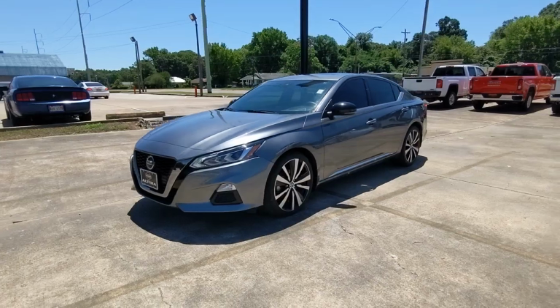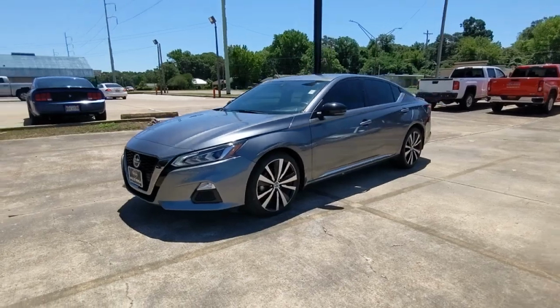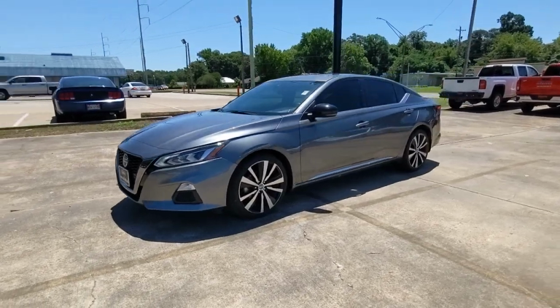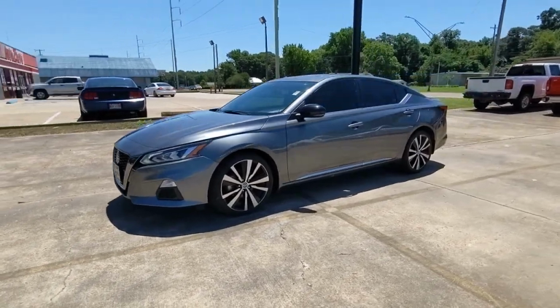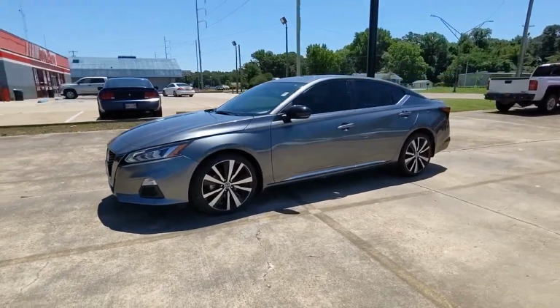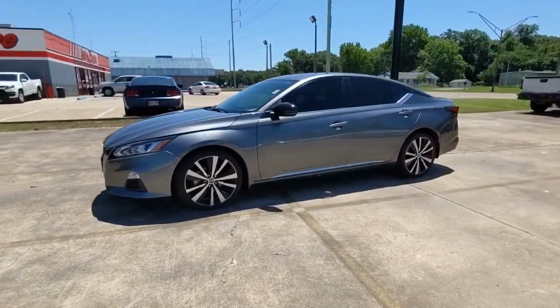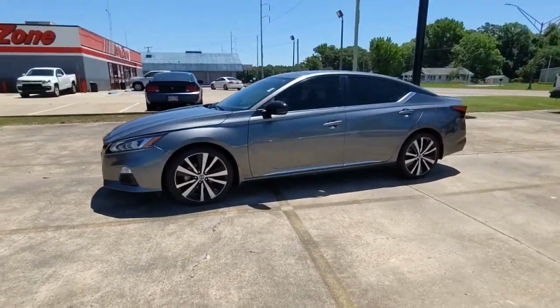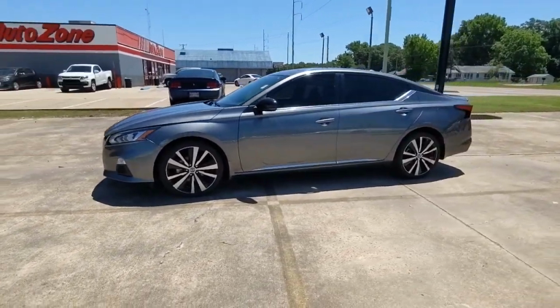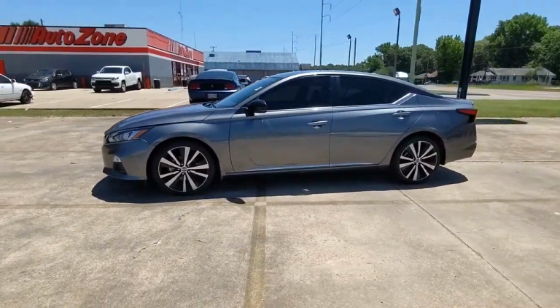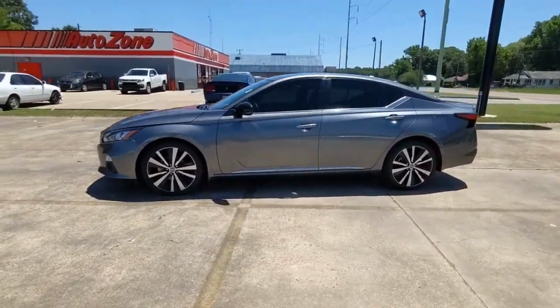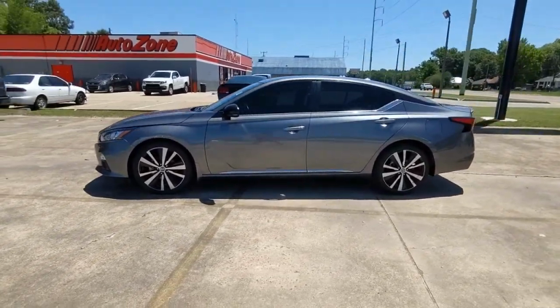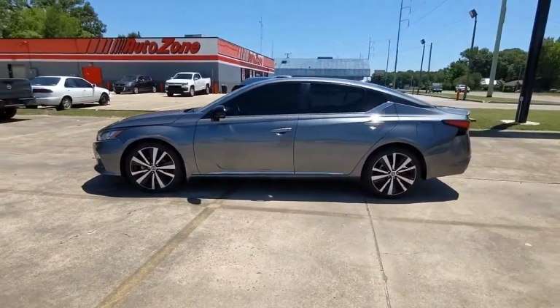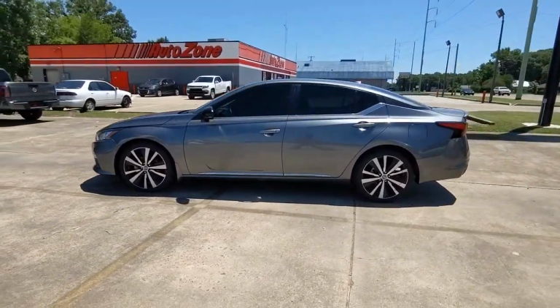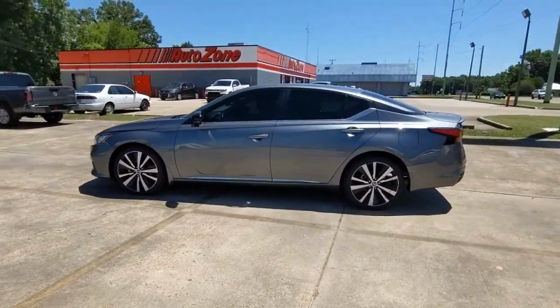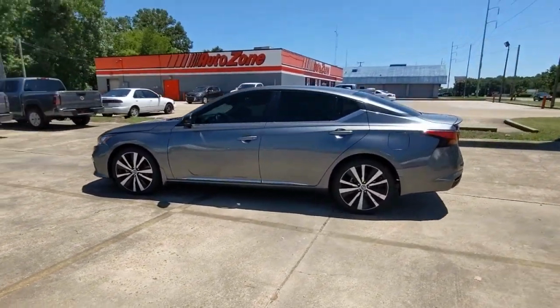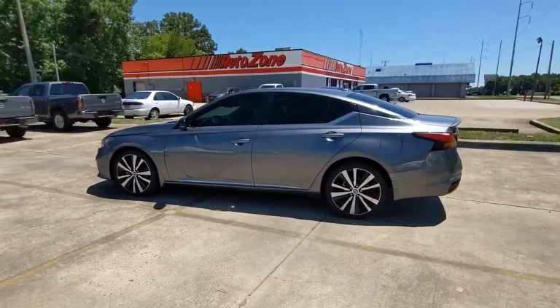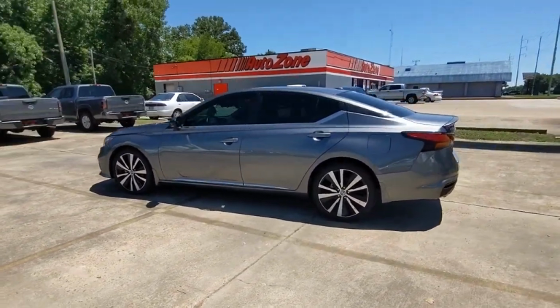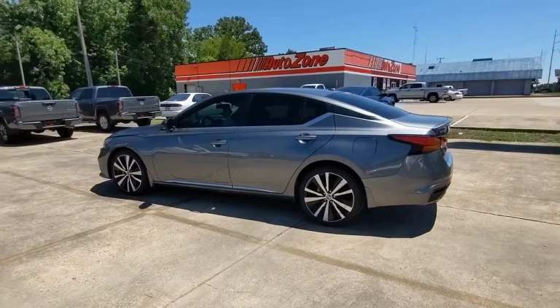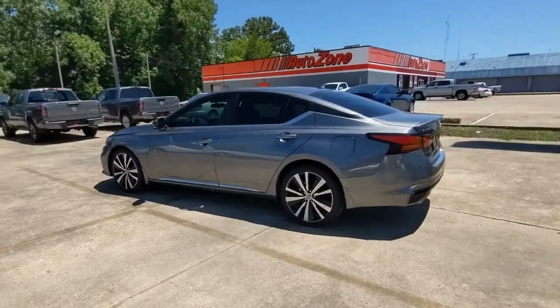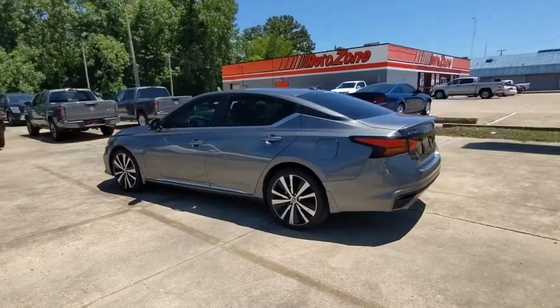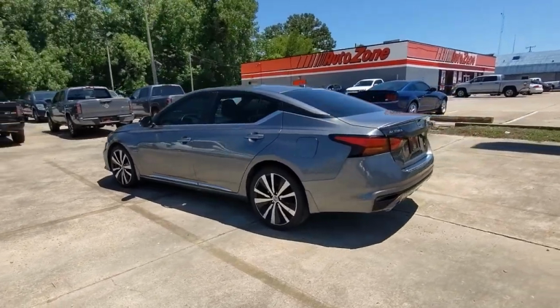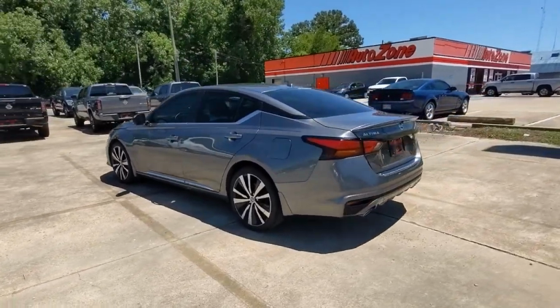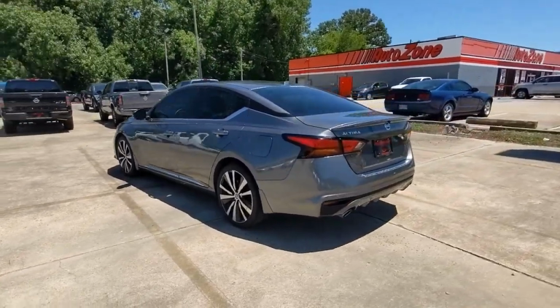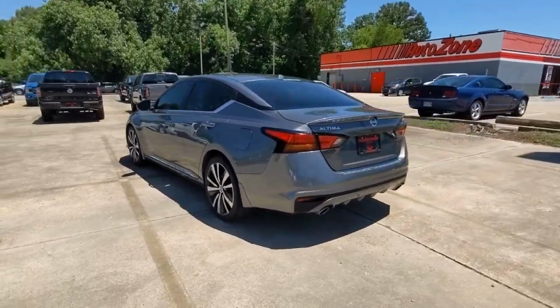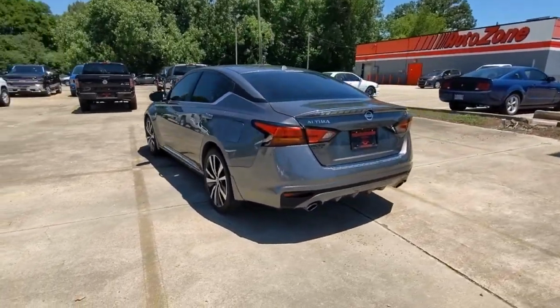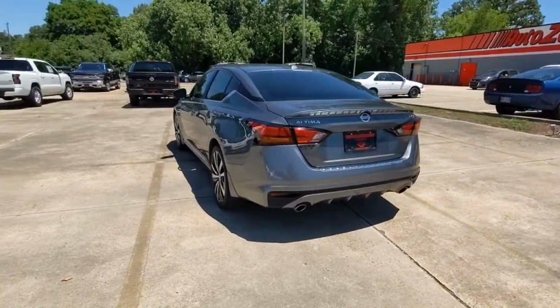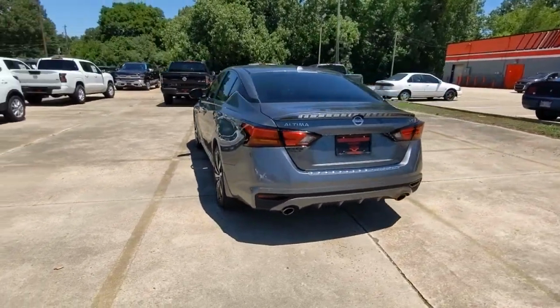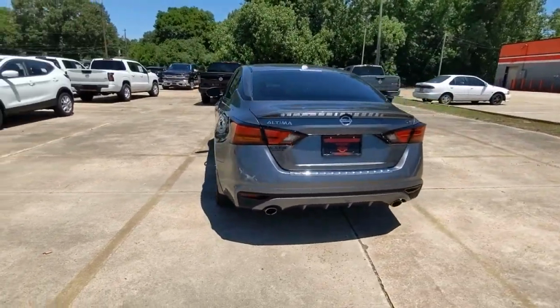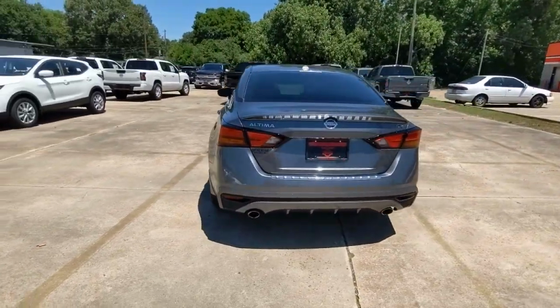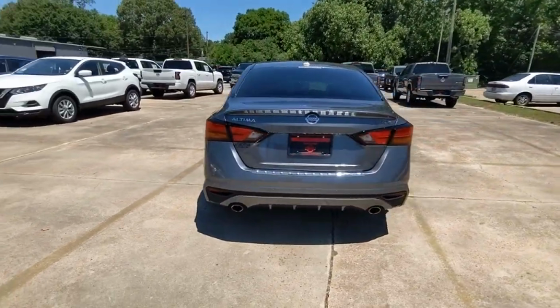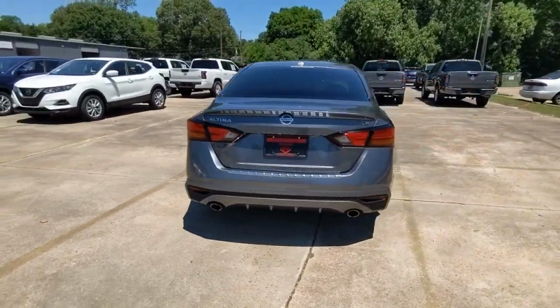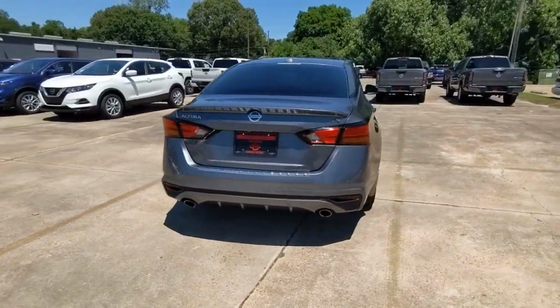Get into the 2021 Nissan Altima. This vehicle still has fewer than 35,000 miles on the clock, so it won't last long.